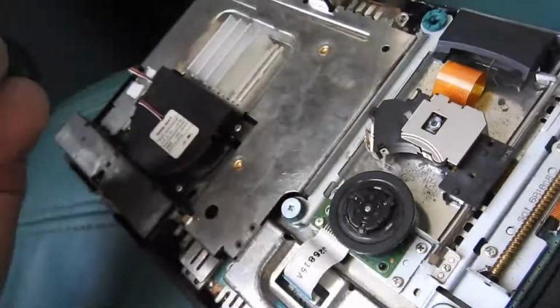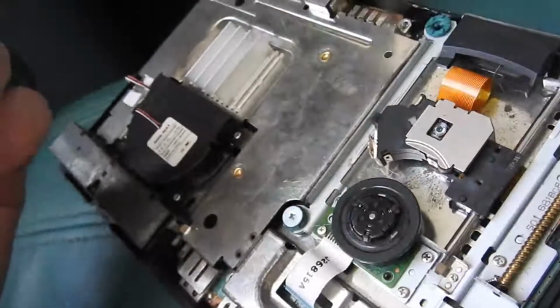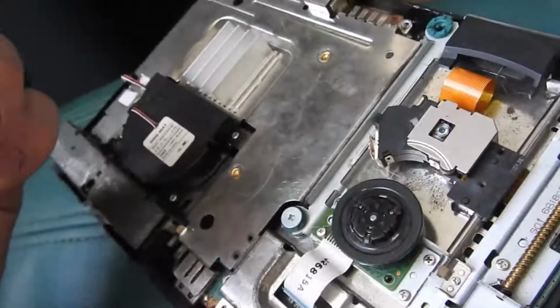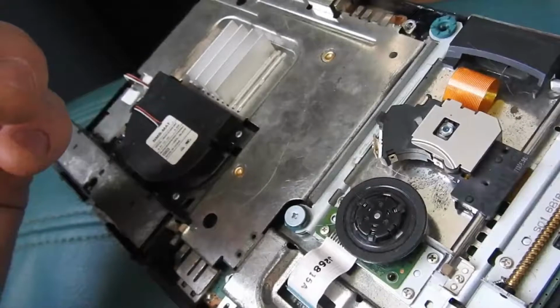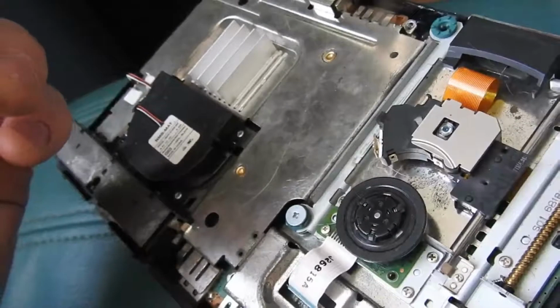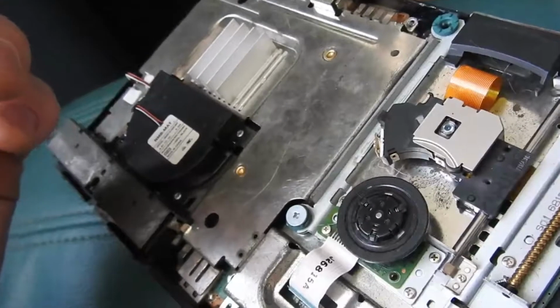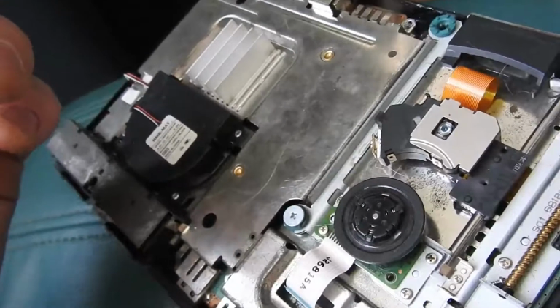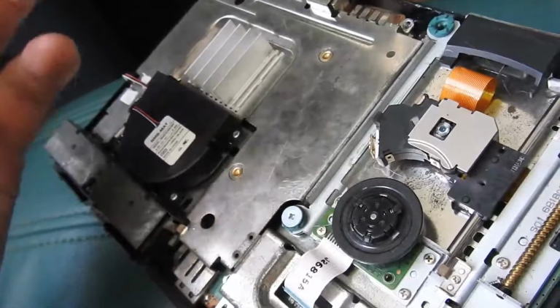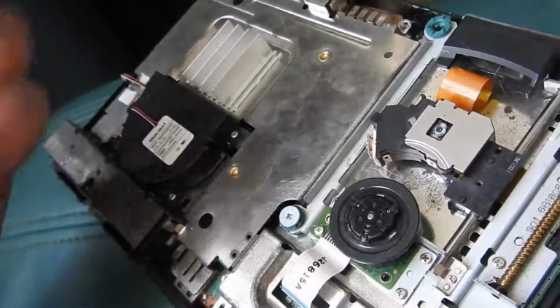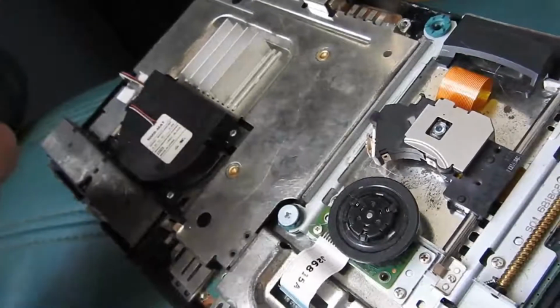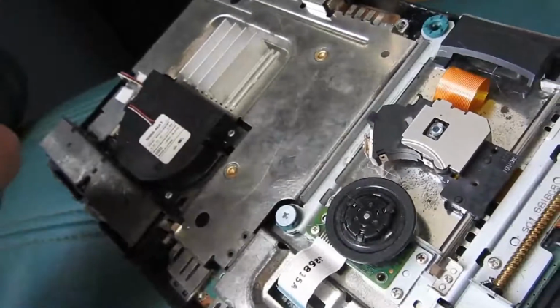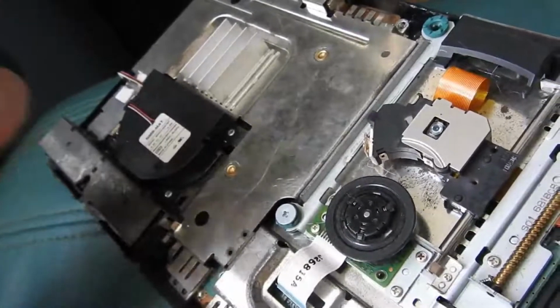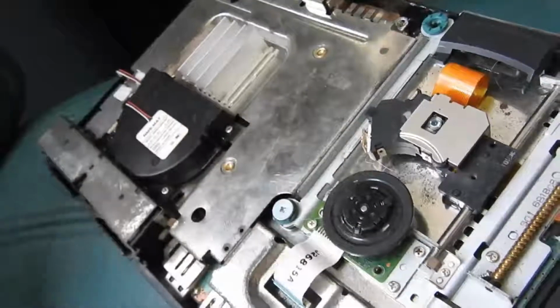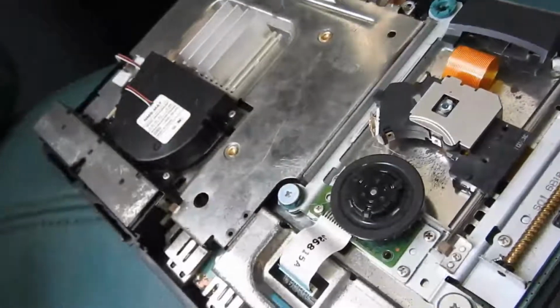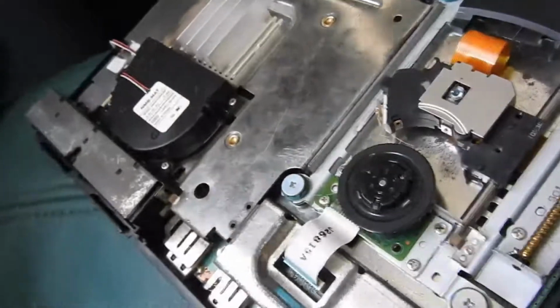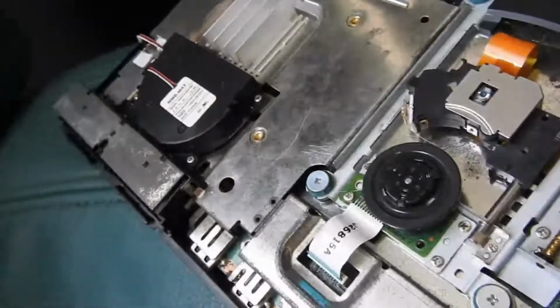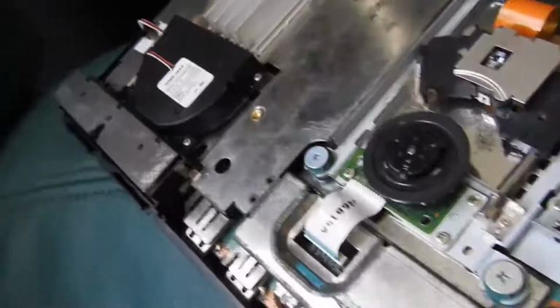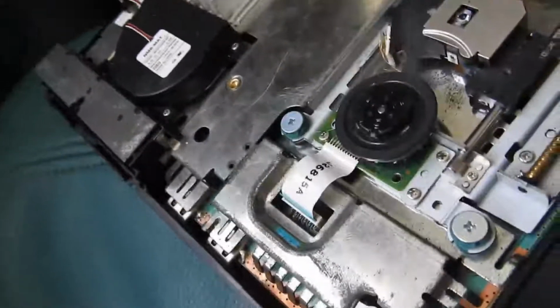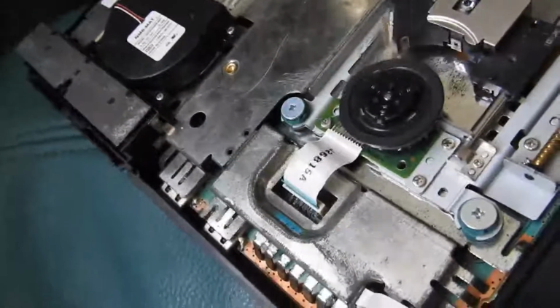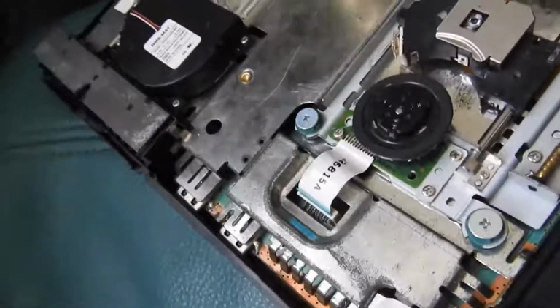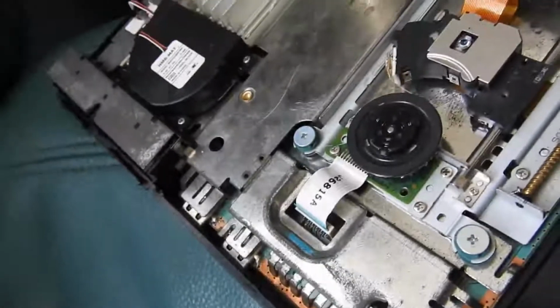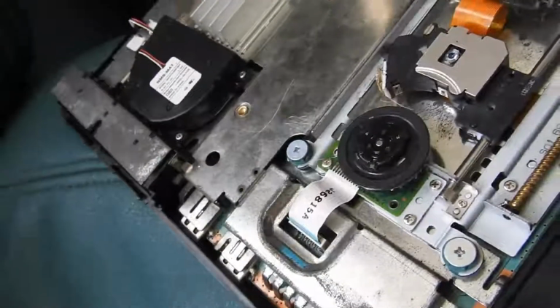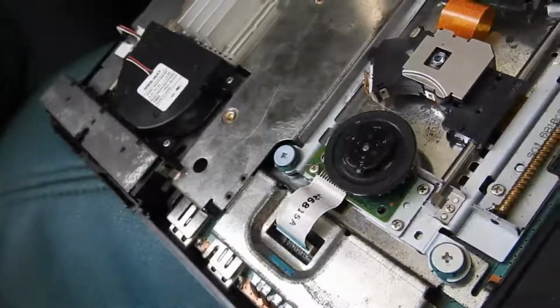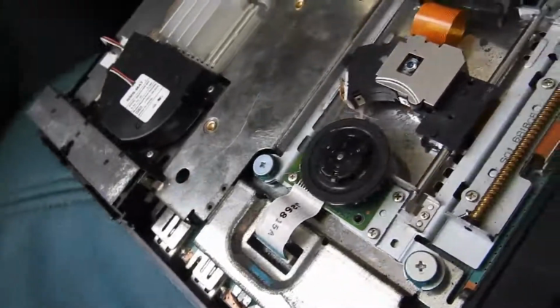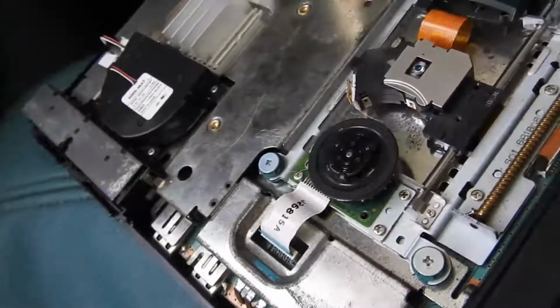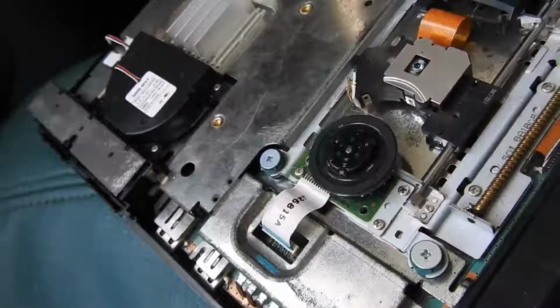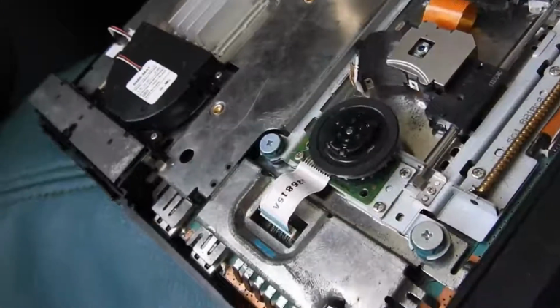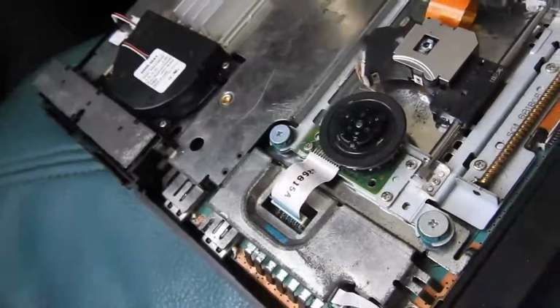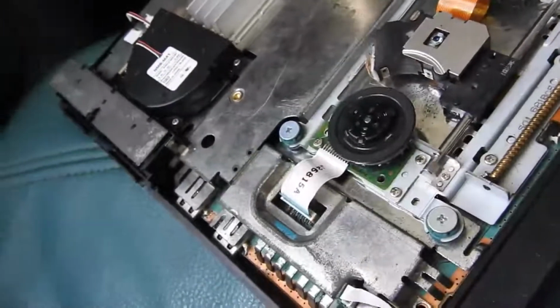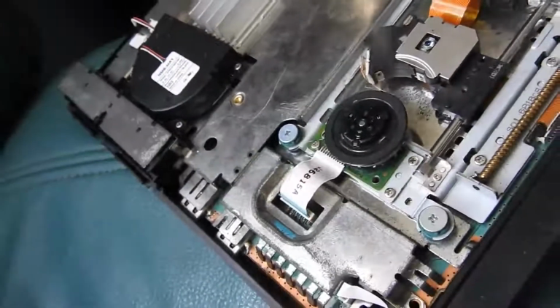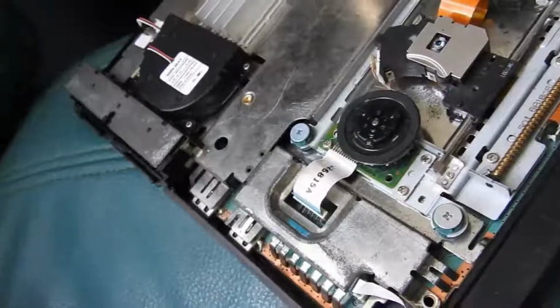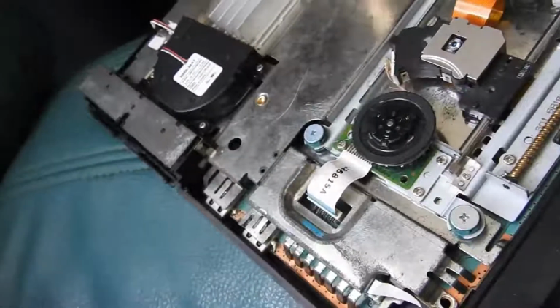I don't have to take it apart though. Once you've done that, you can just clip the case back on and screw it — put the screws back in. Should be good to go.